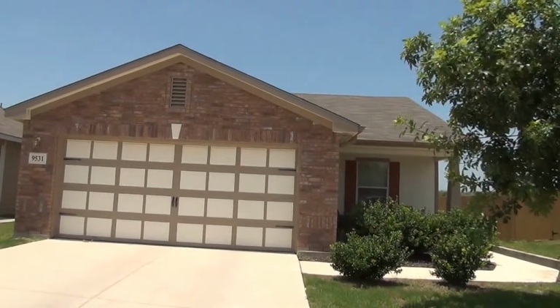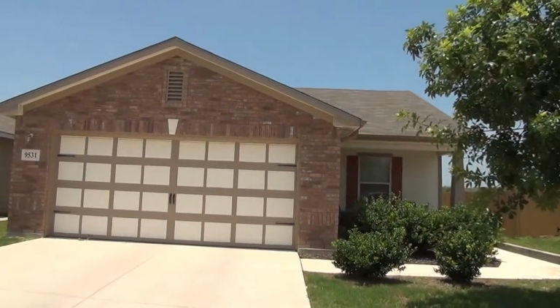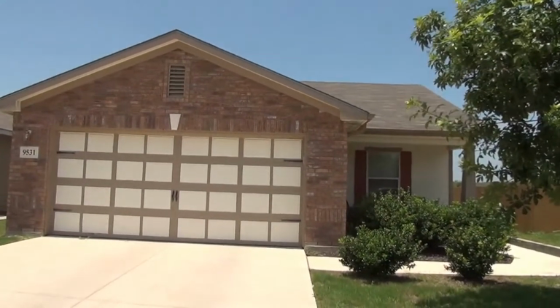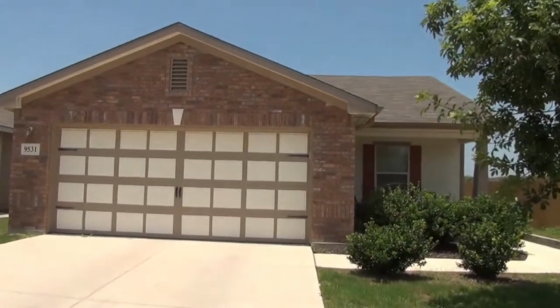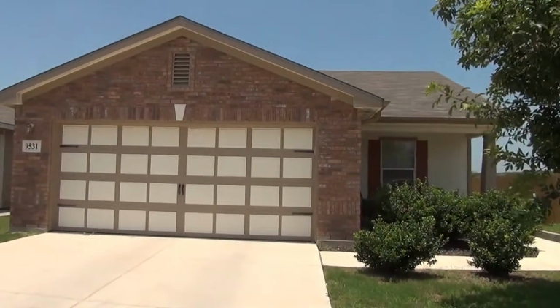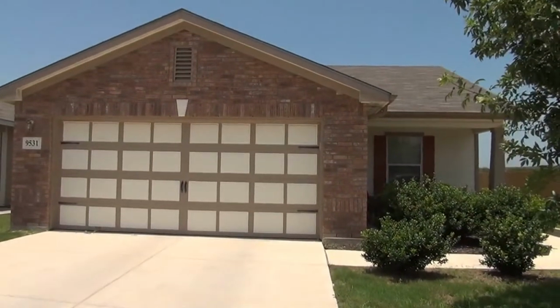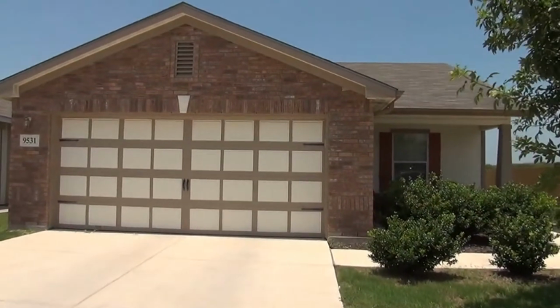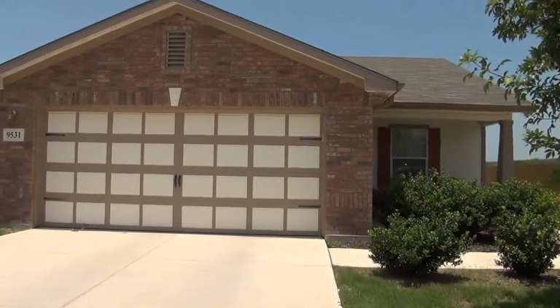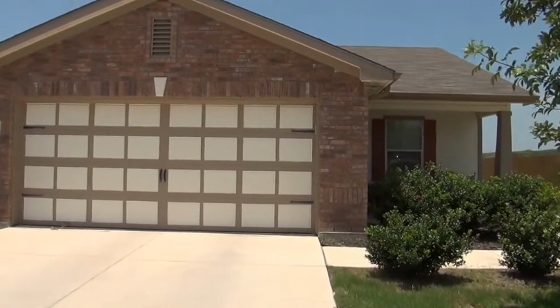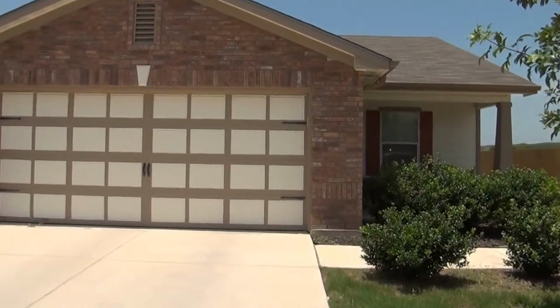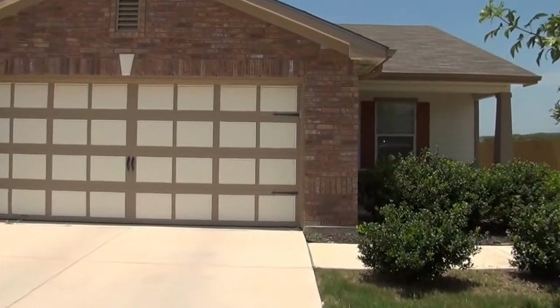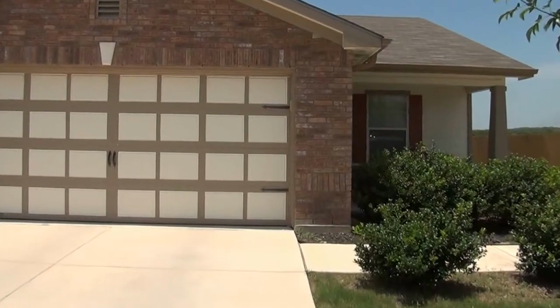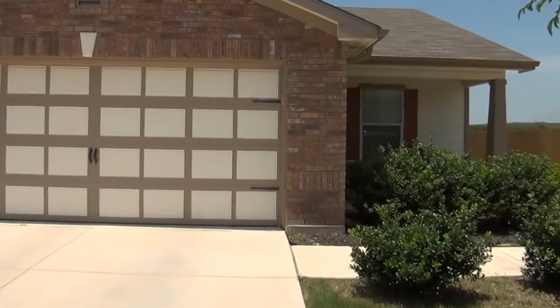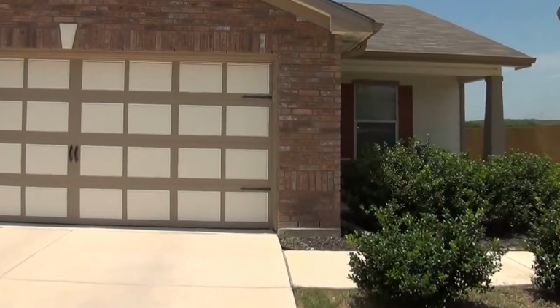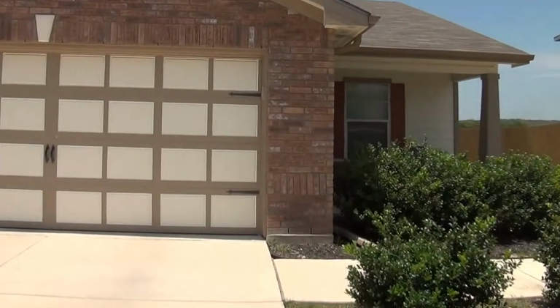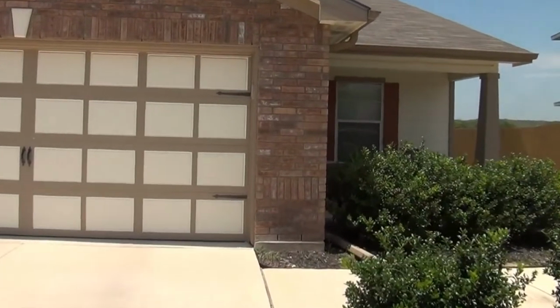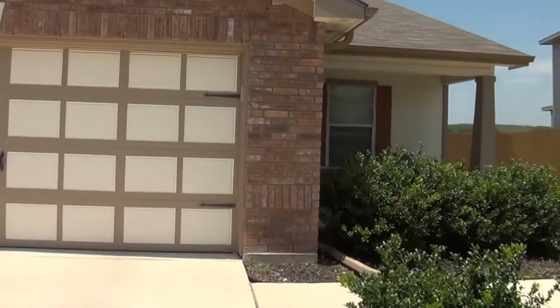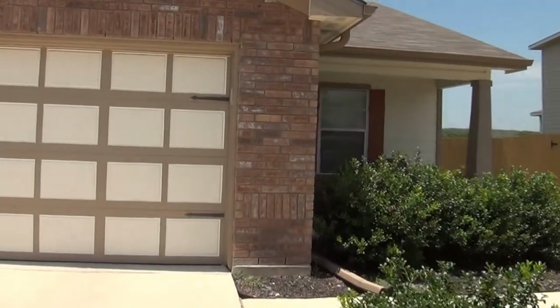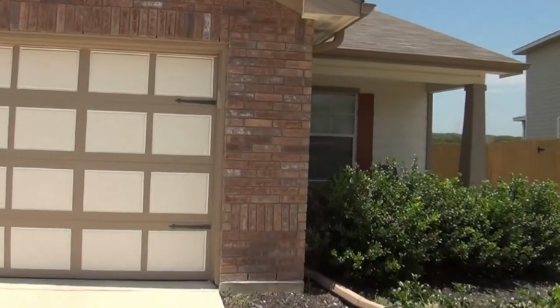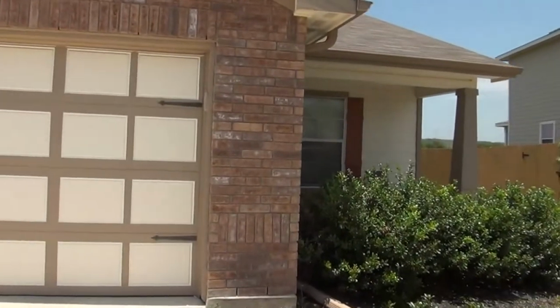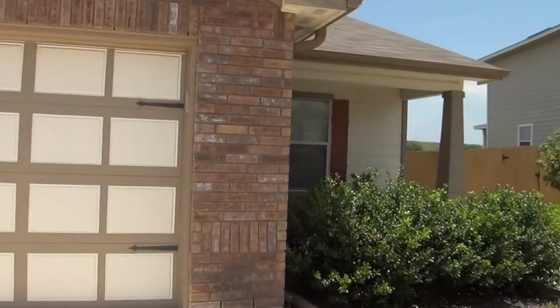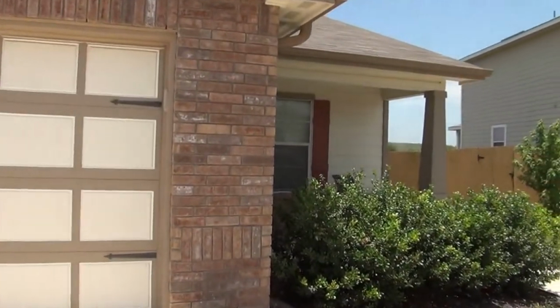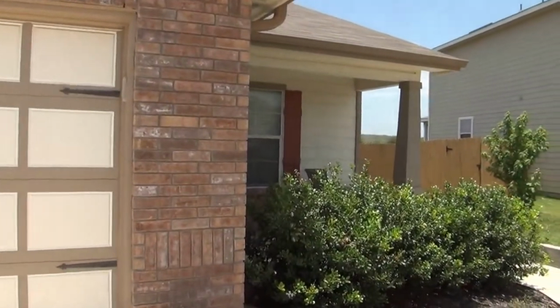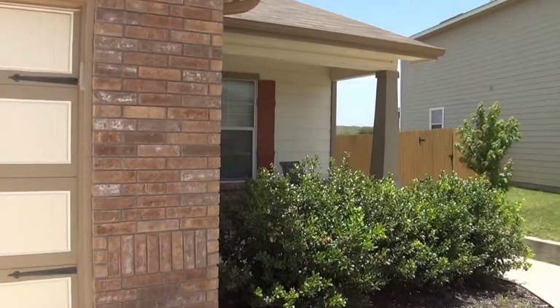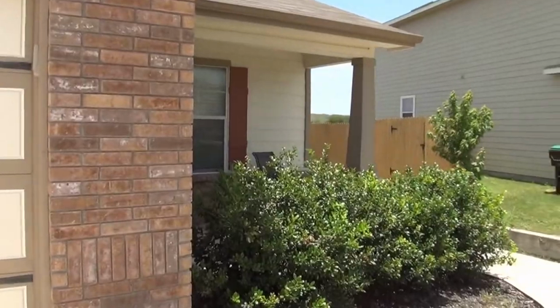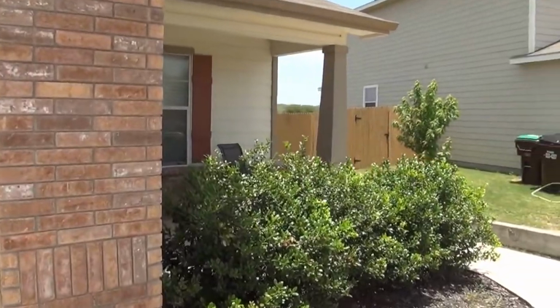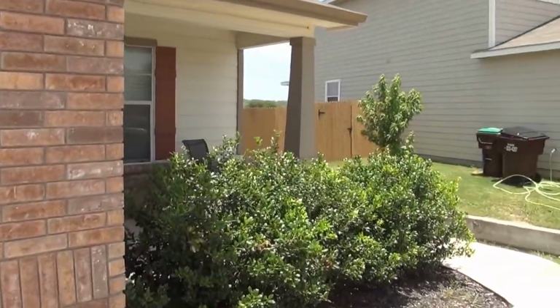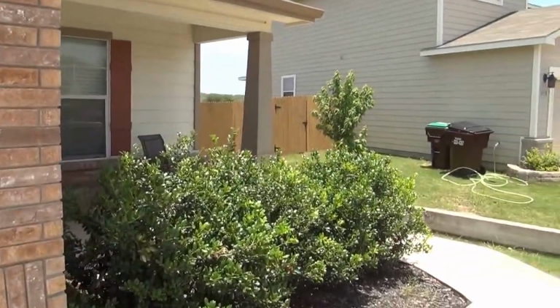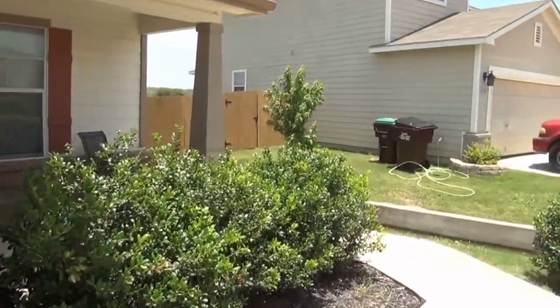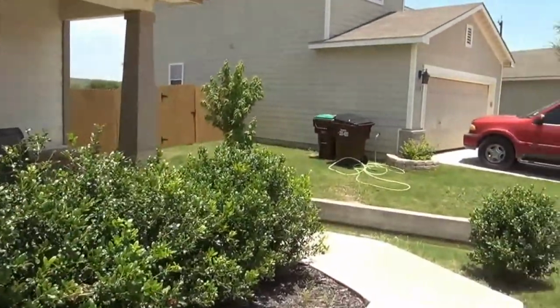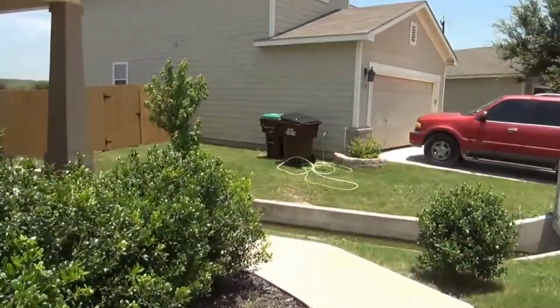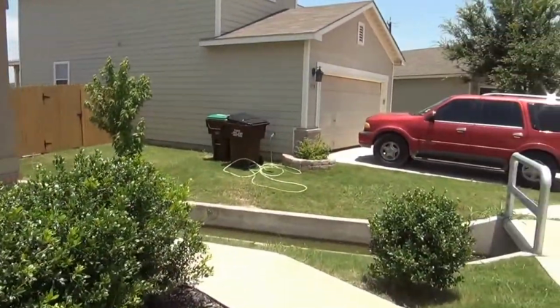I'm going to take a look inside. This is a three bedroom, two bath. Square footage is roughly 1,152 square feet. The house was built in 2009.